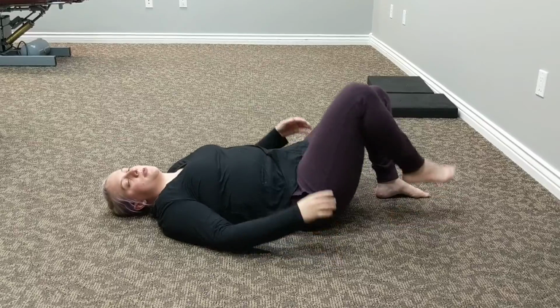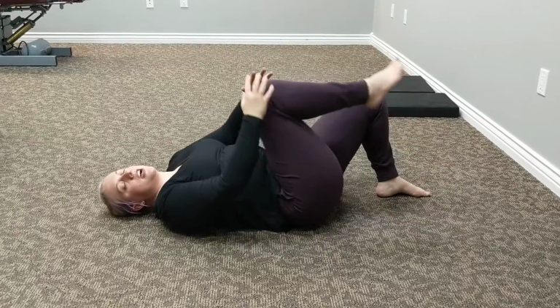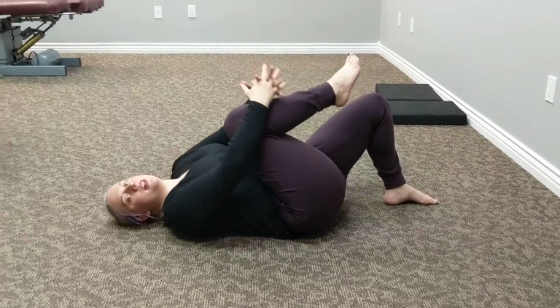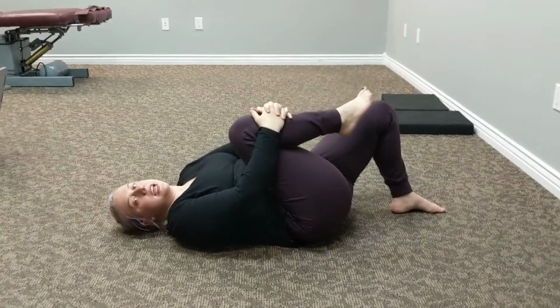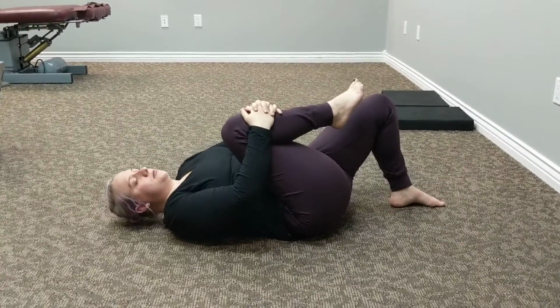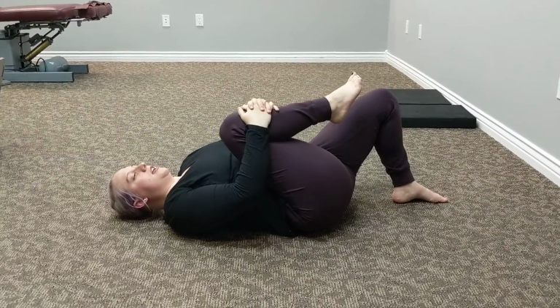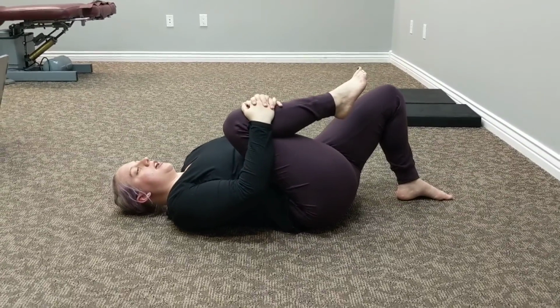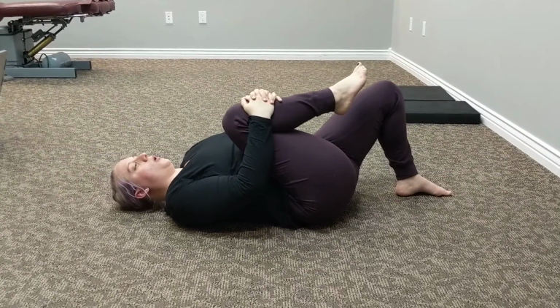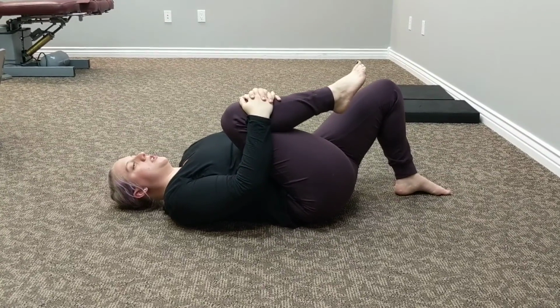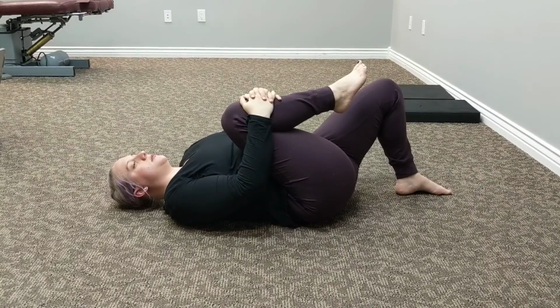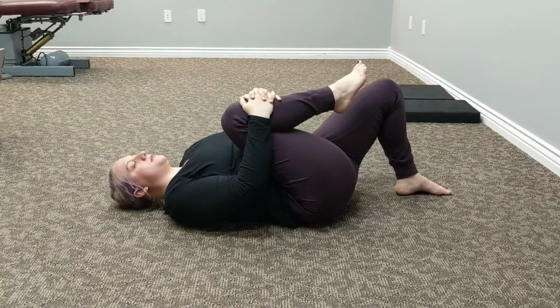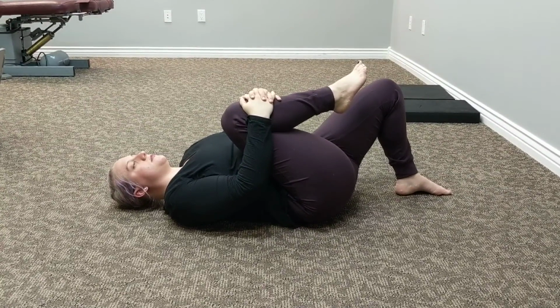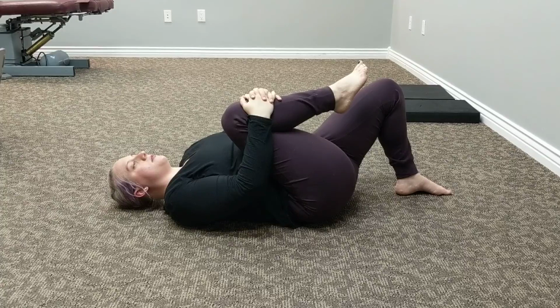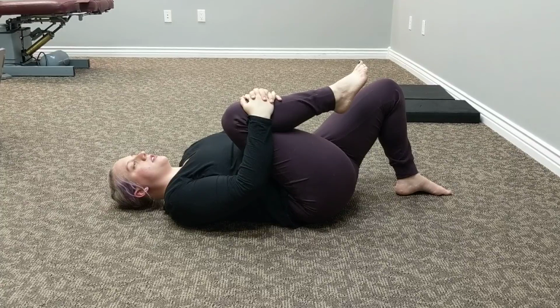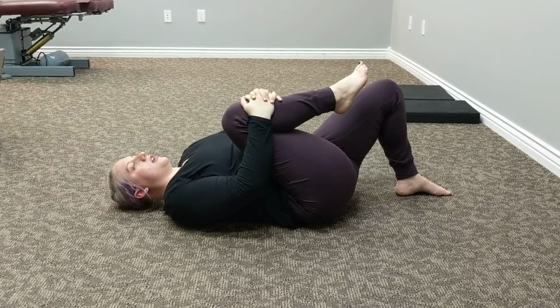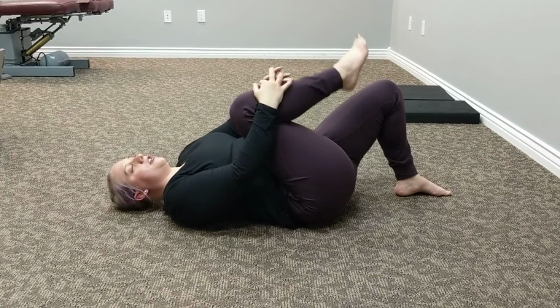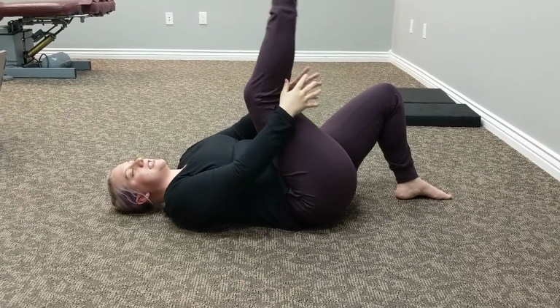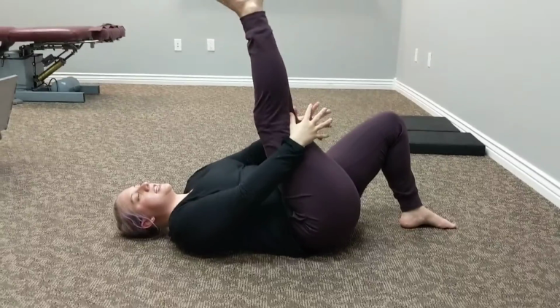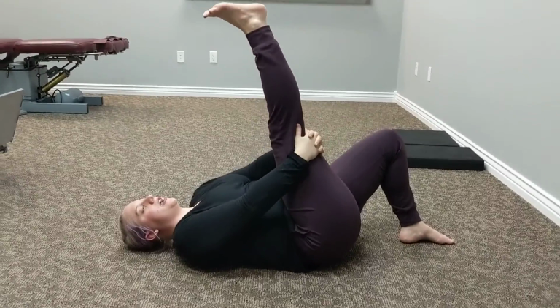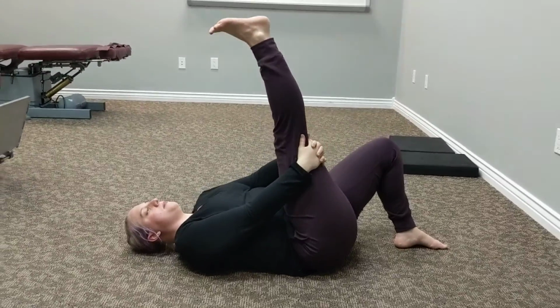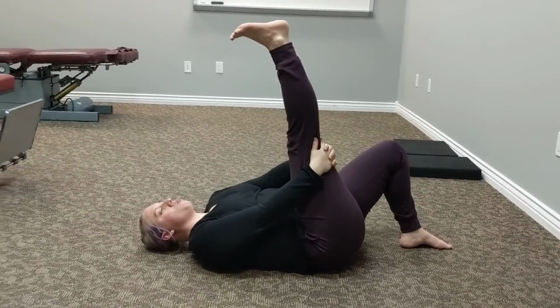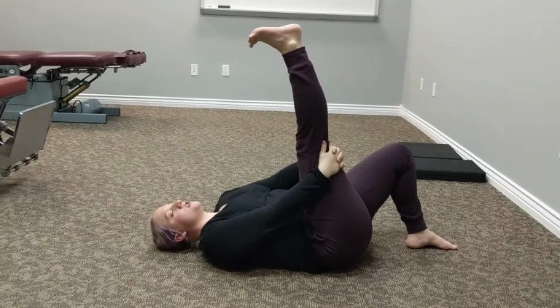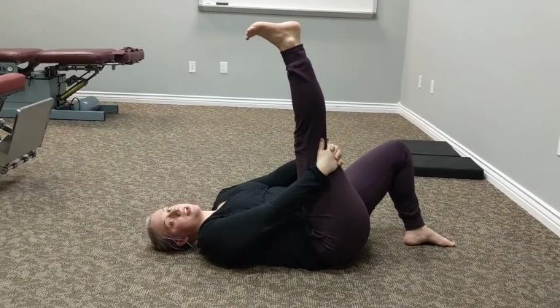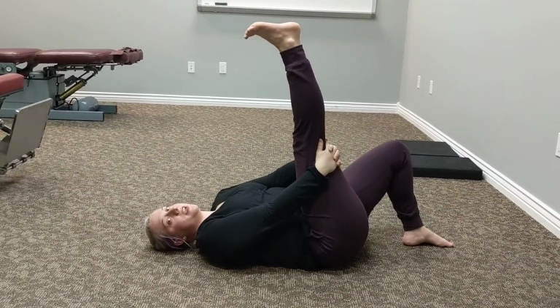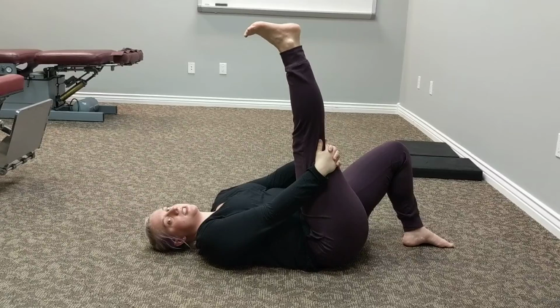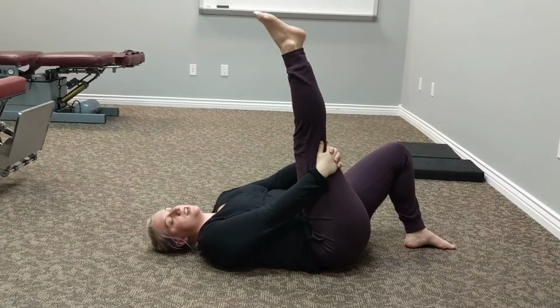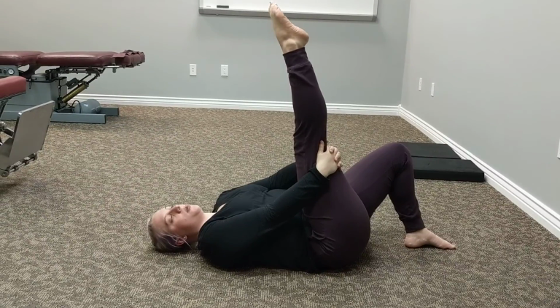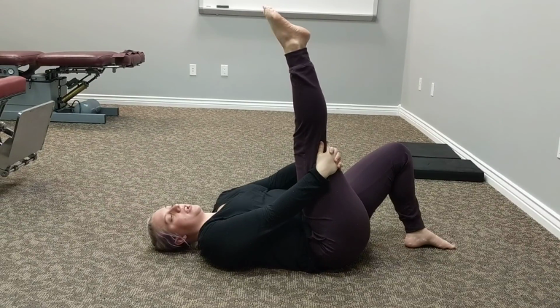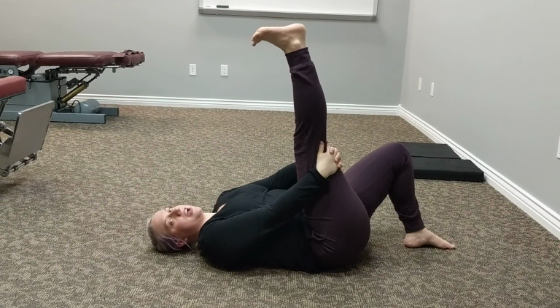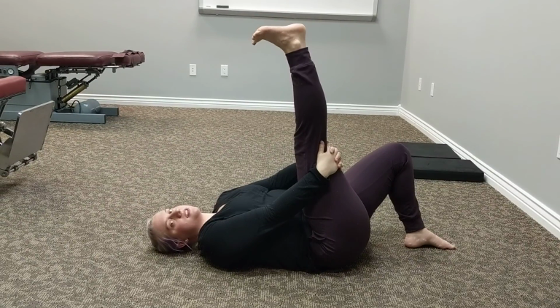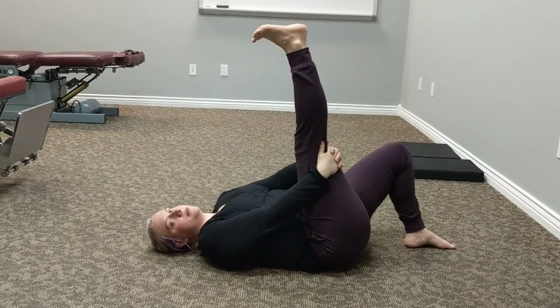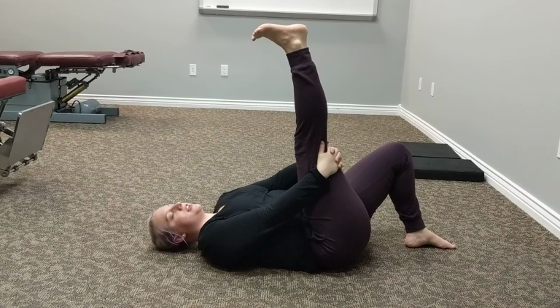We're going to tuck our right leg in and hold. Then you're going to extend it straight up. Try and flex your feet and point and flex to deepen the stretch.